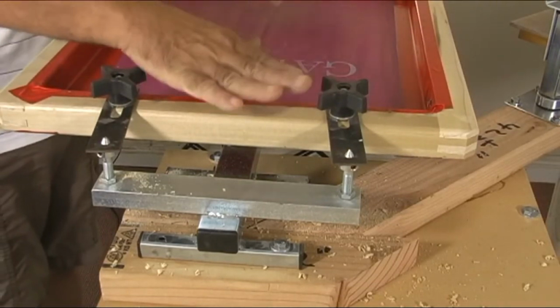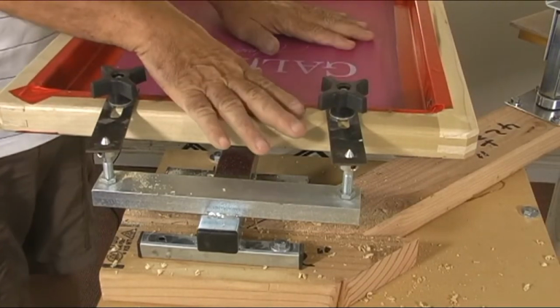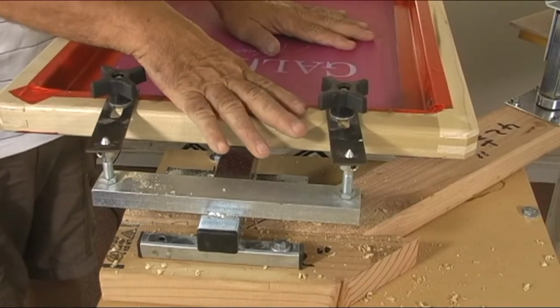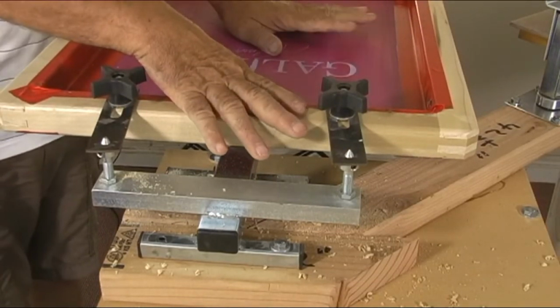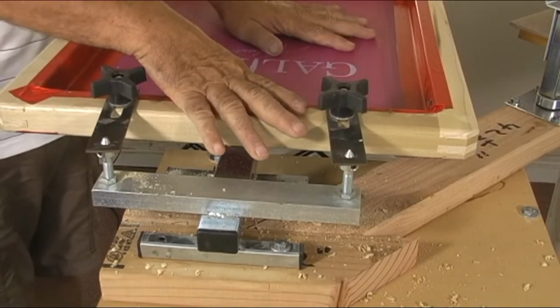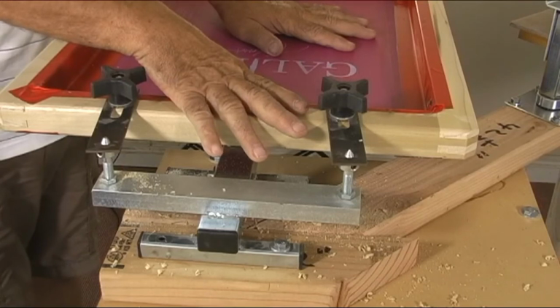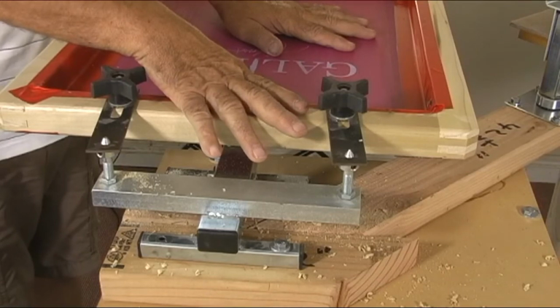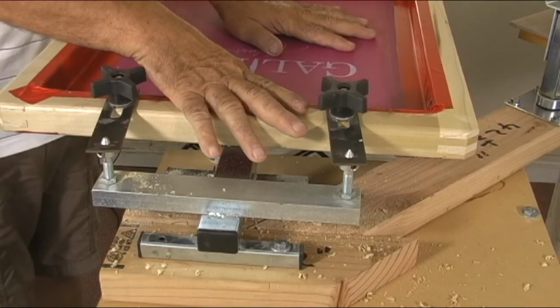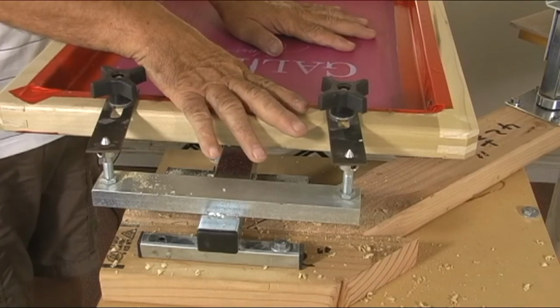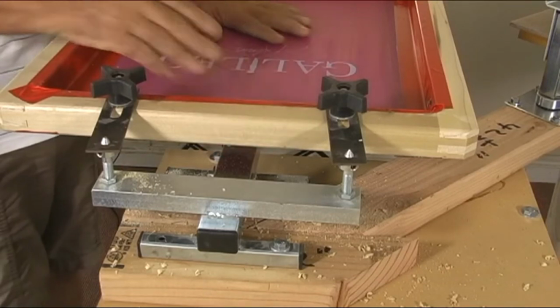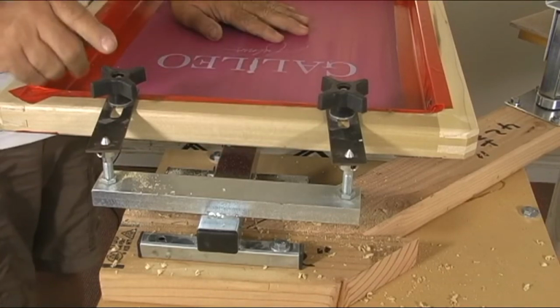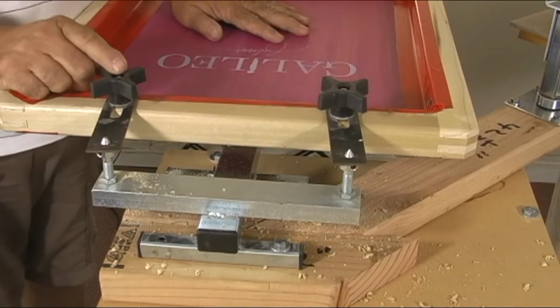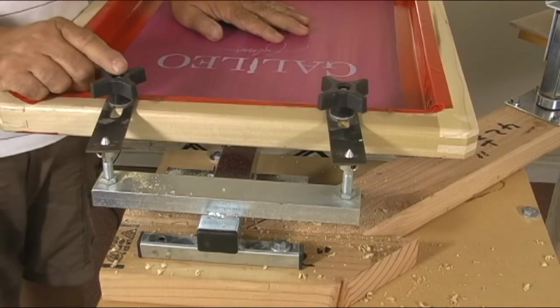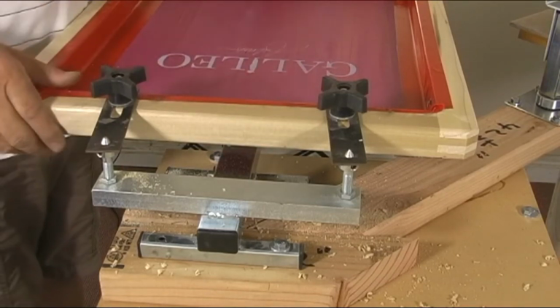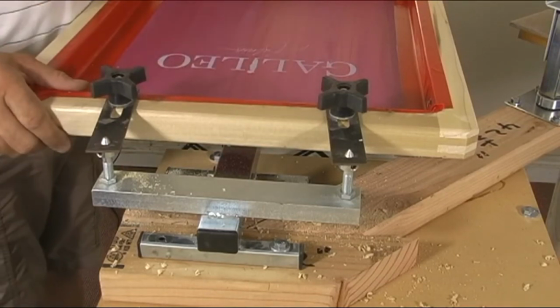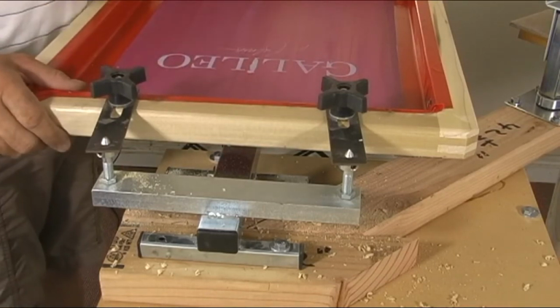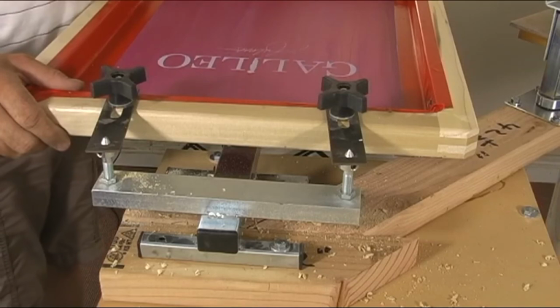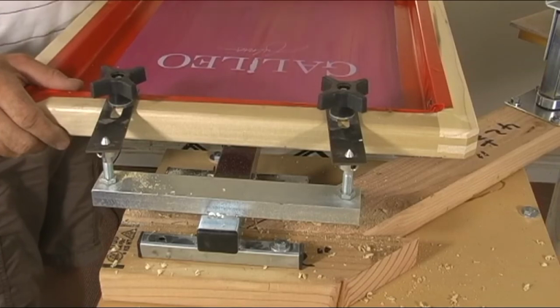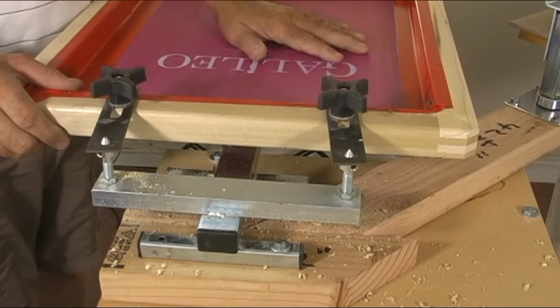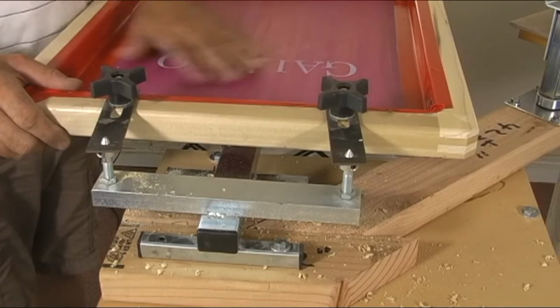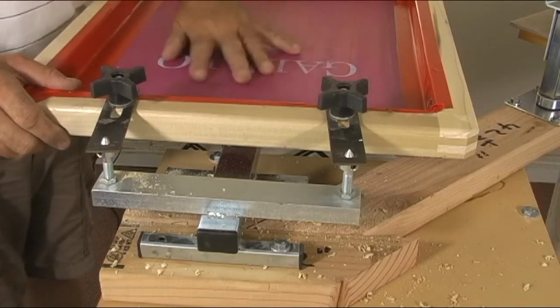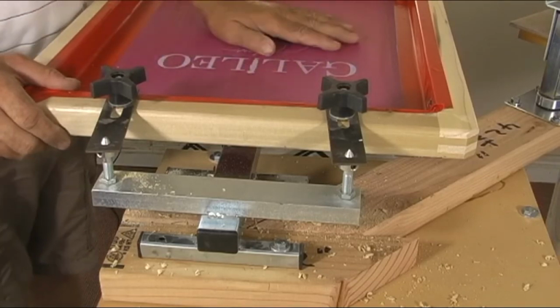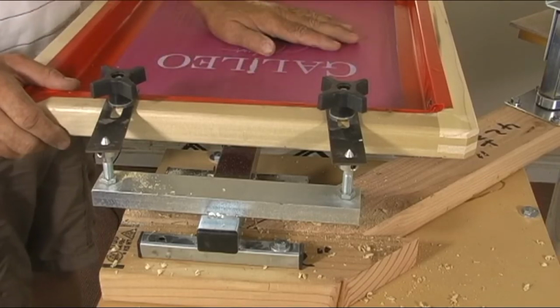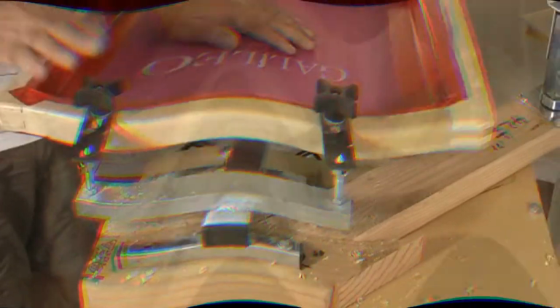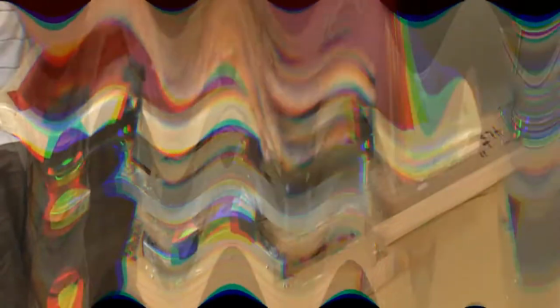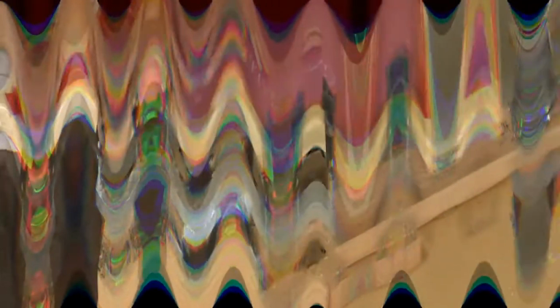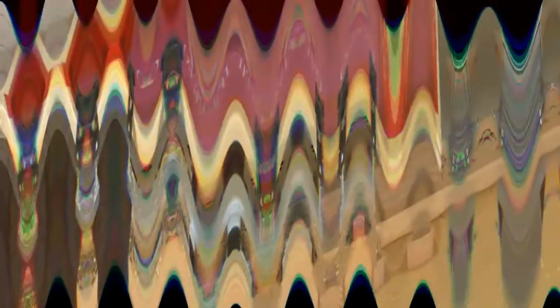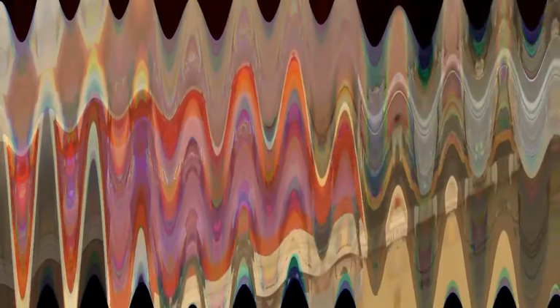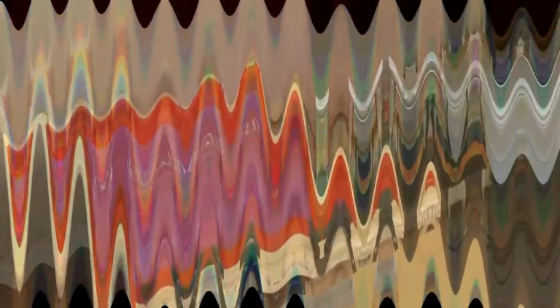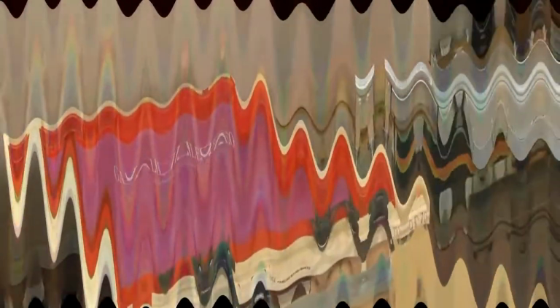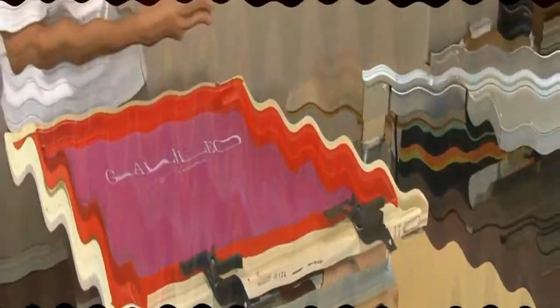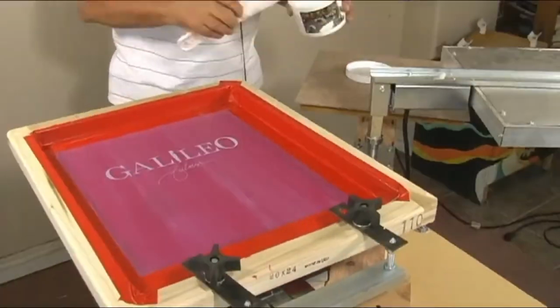And you can do it with an aluminum screen as well. 7/16ths is the size drill bit. I'm going to print t-shirts here in a little bit, but I just wanted to show you how to do that. Thank you.